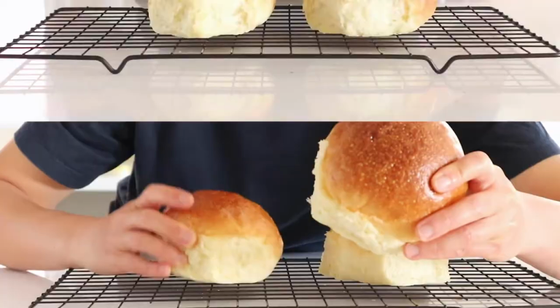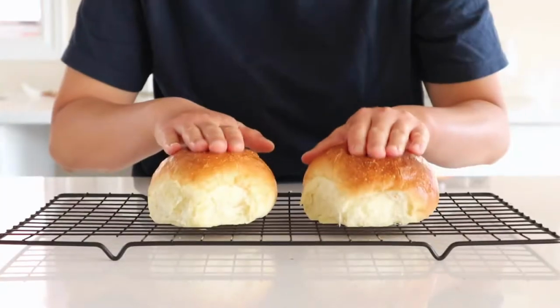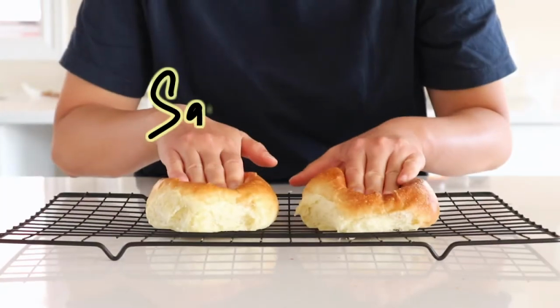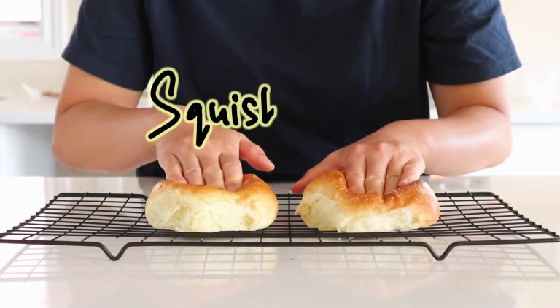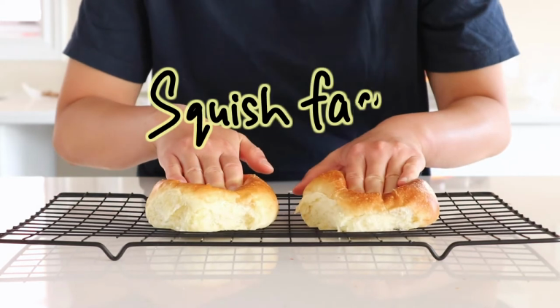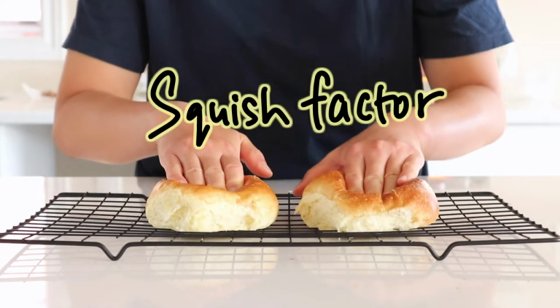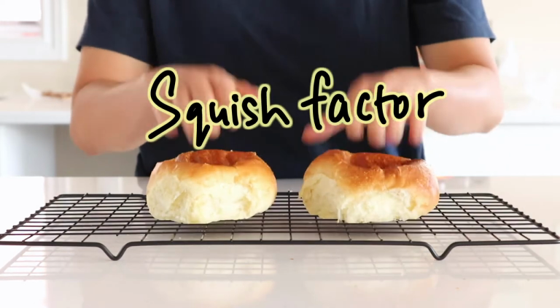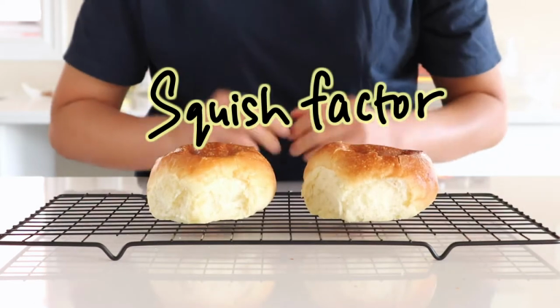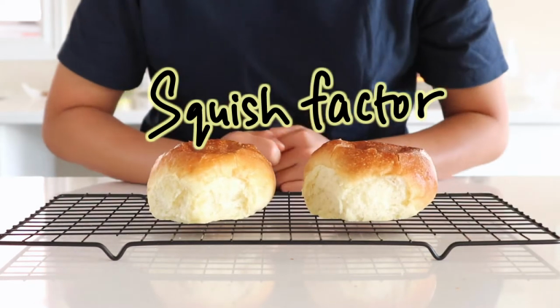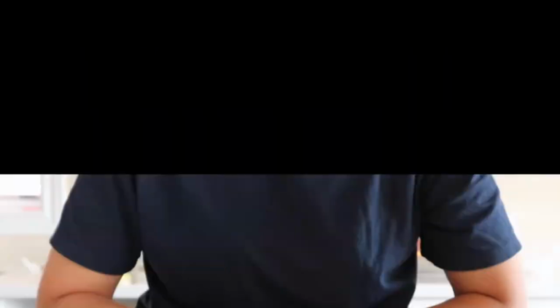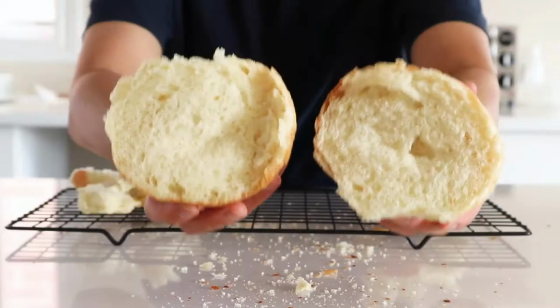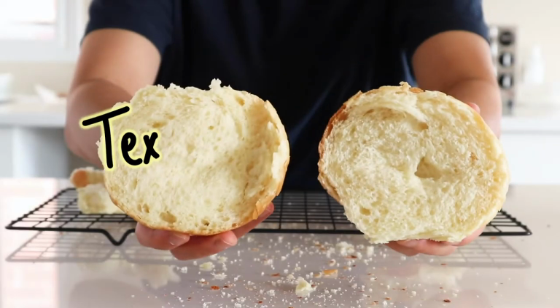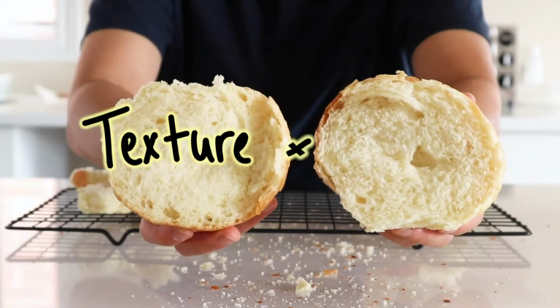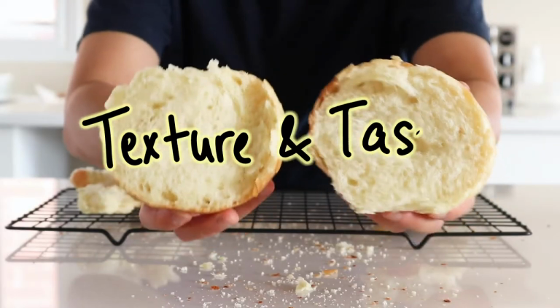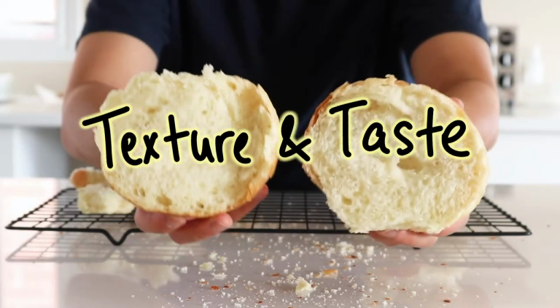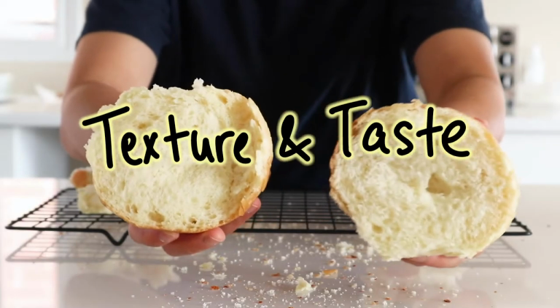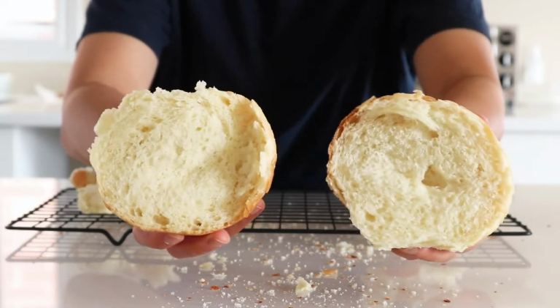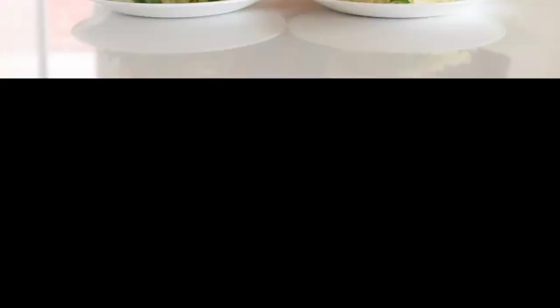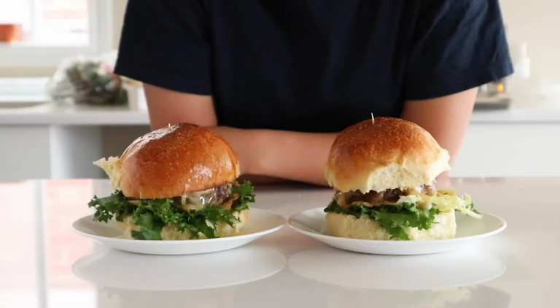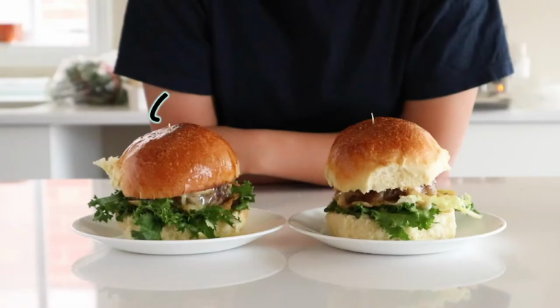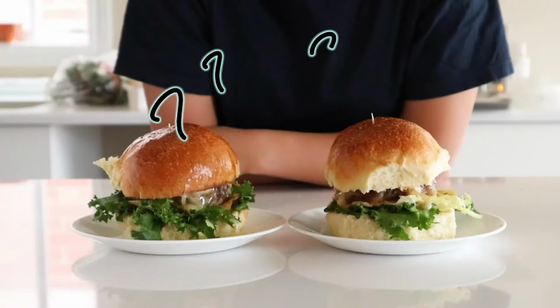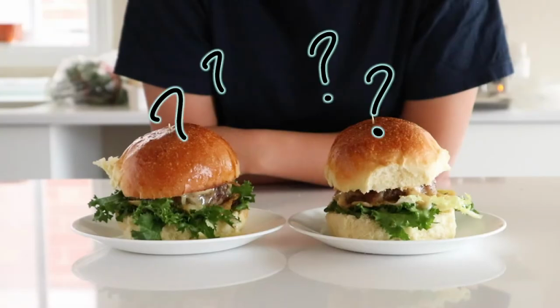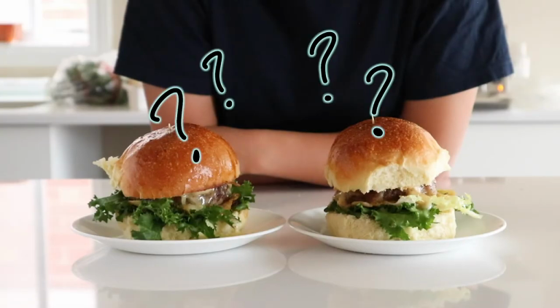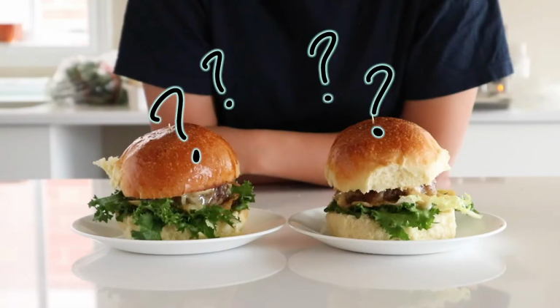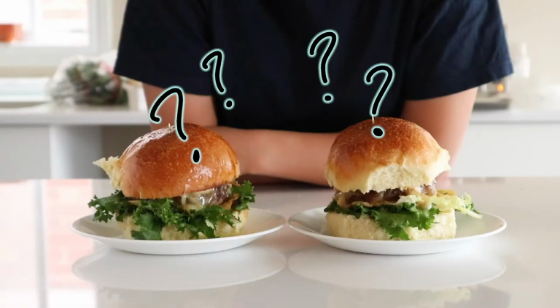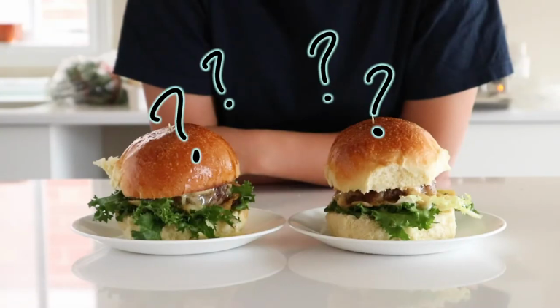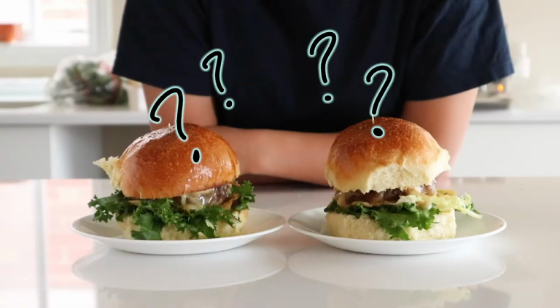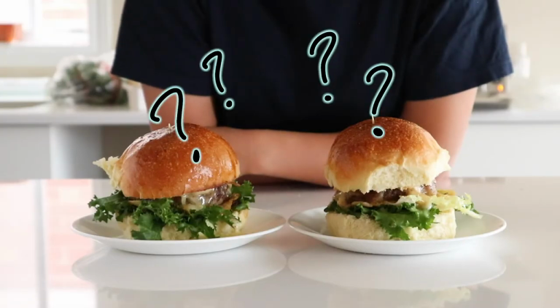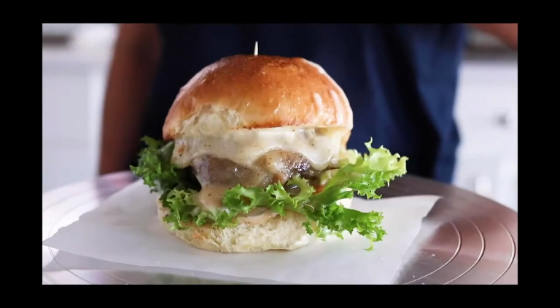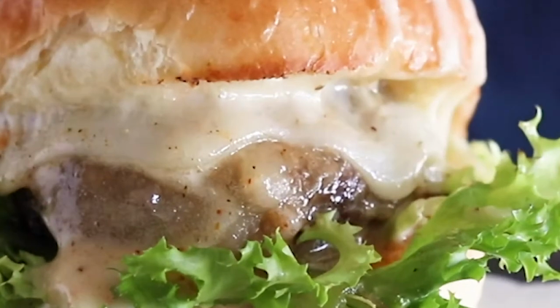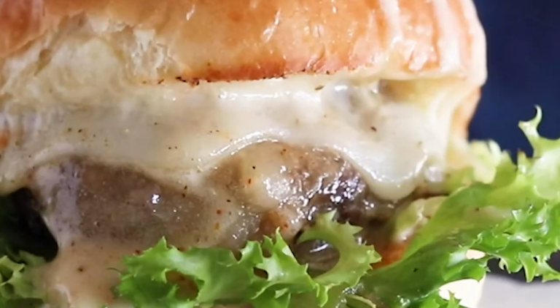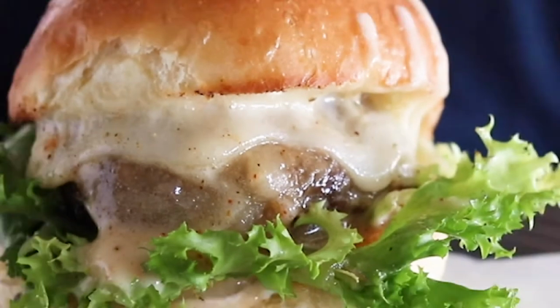We'll compare appearance, squish factor, texture, and taste — and of course which bun is best for burgers and can hold all that sauce.